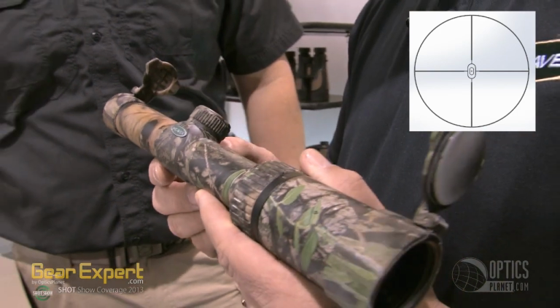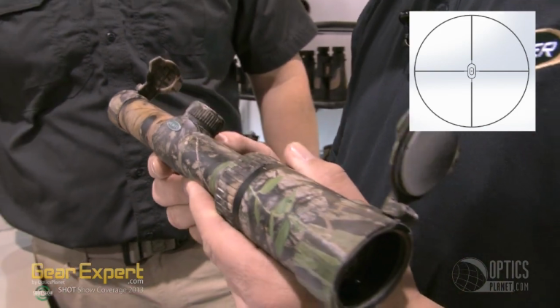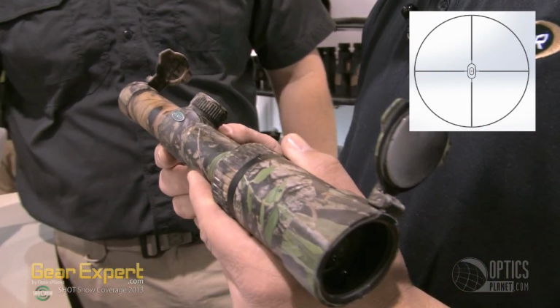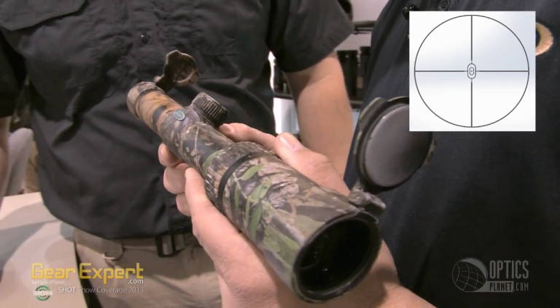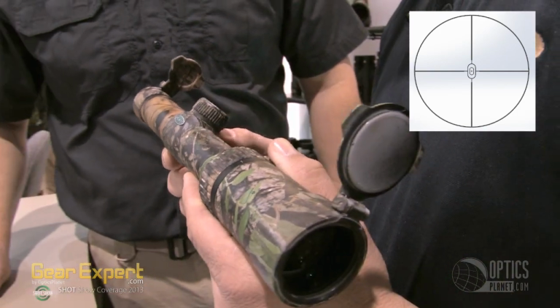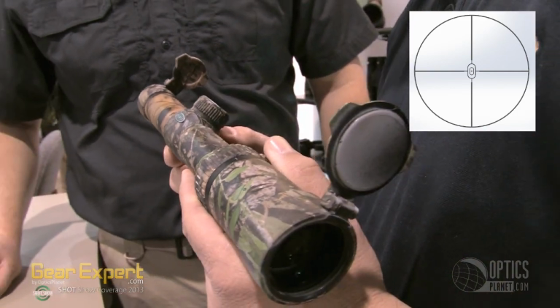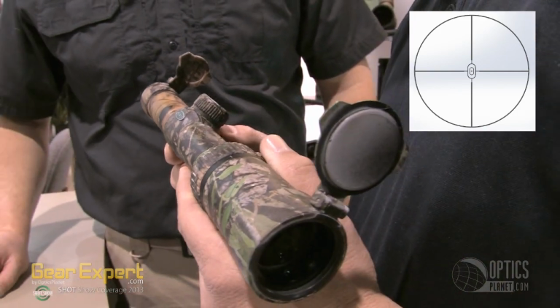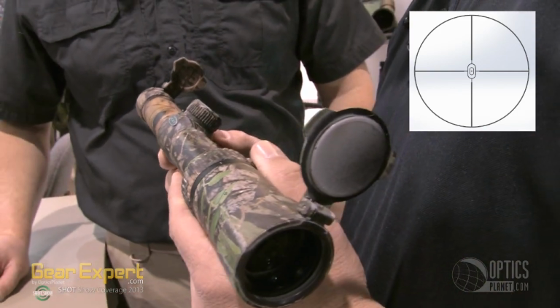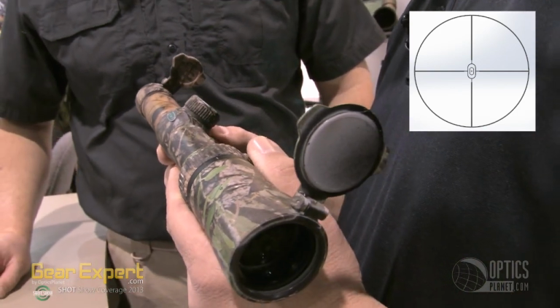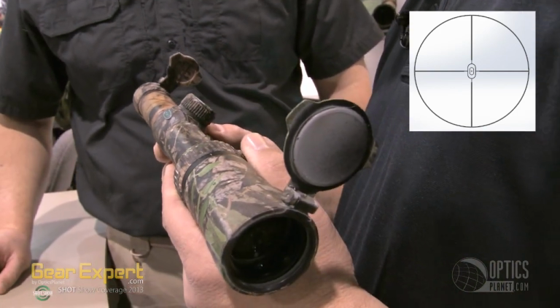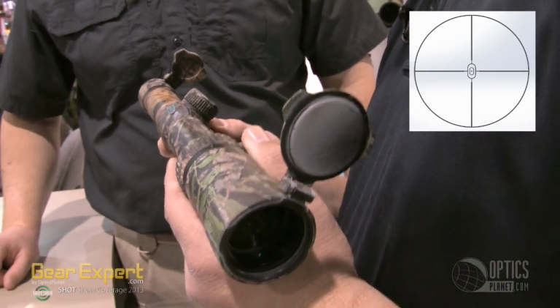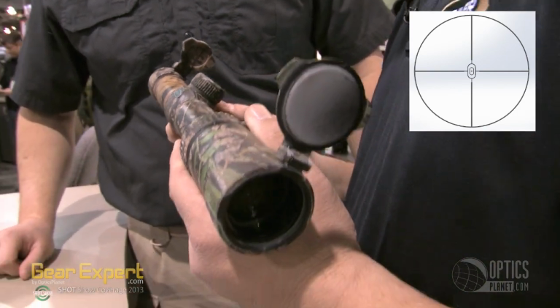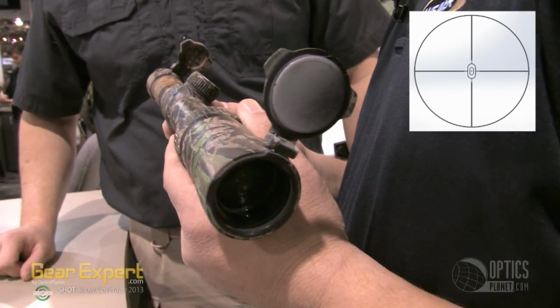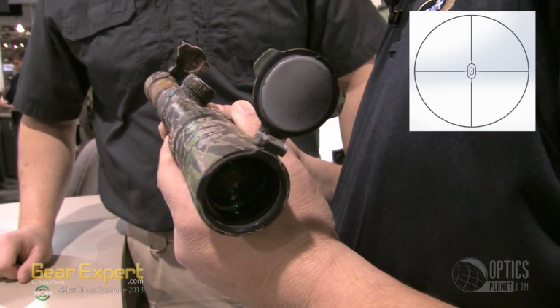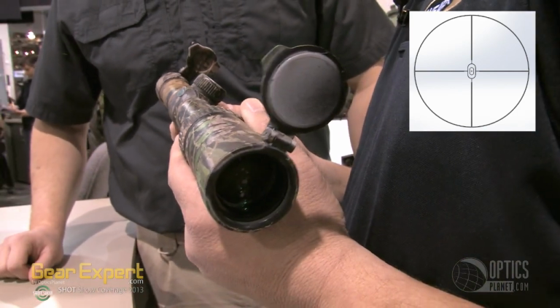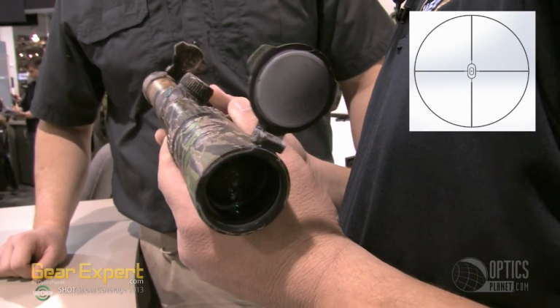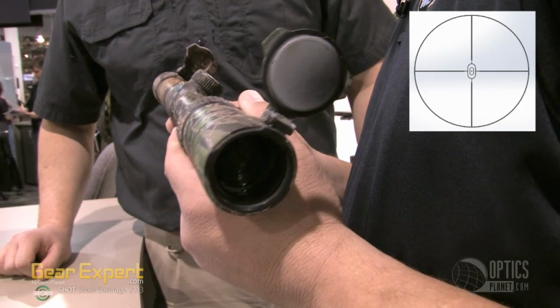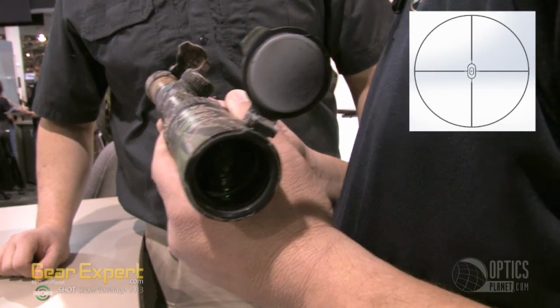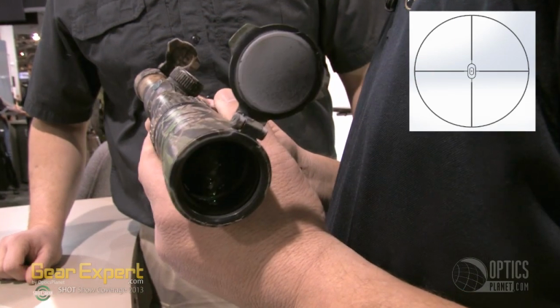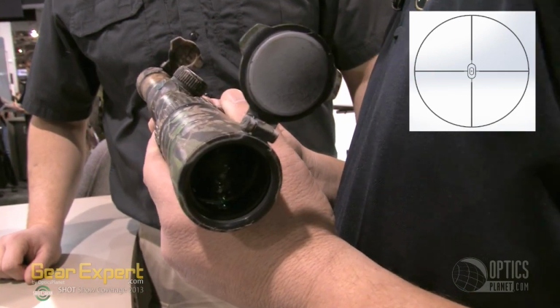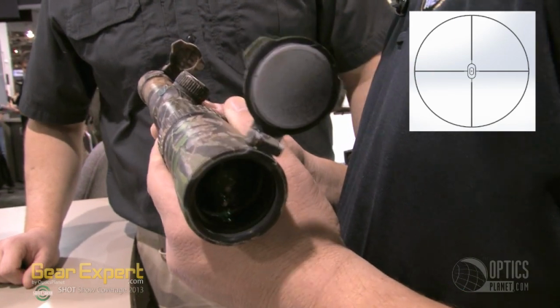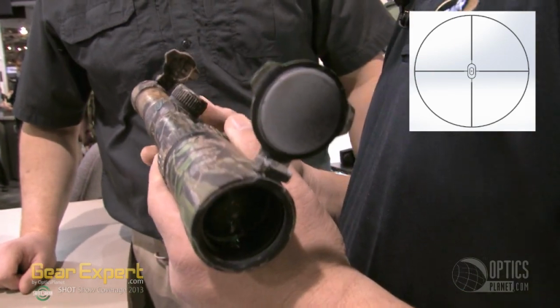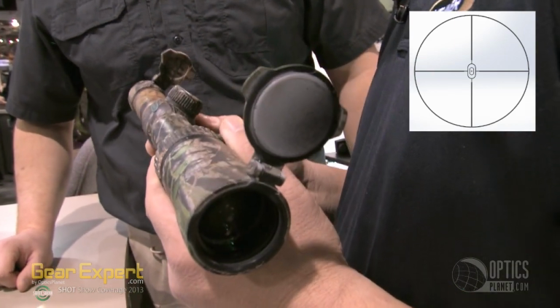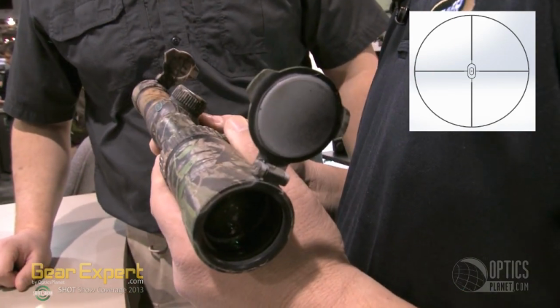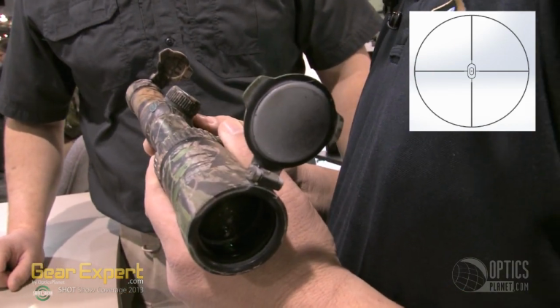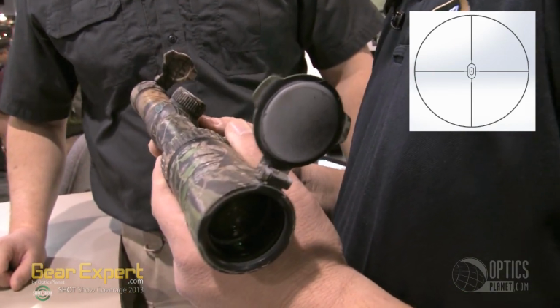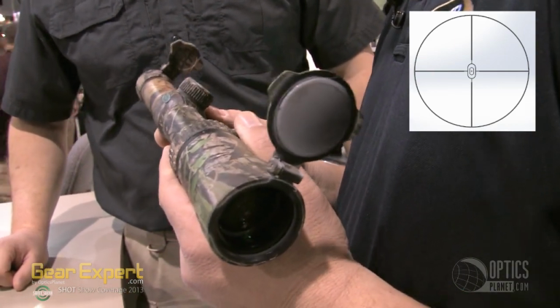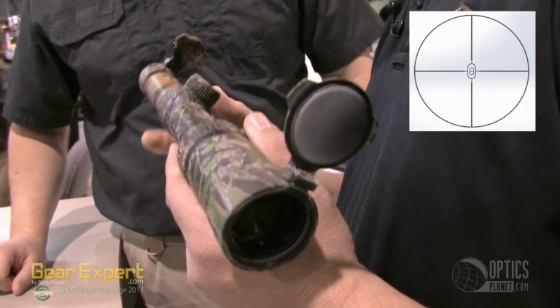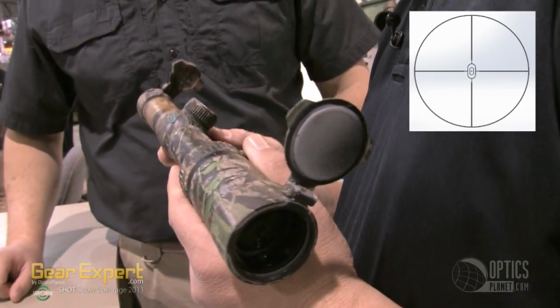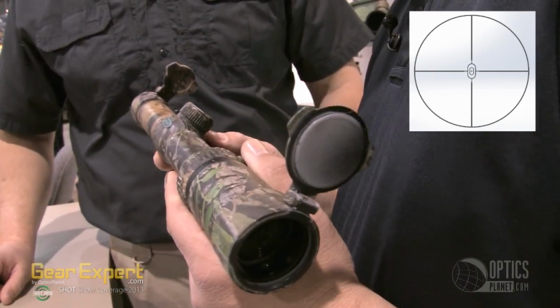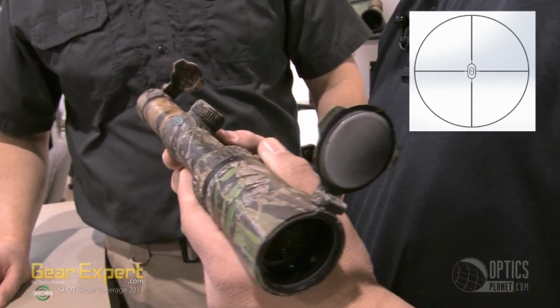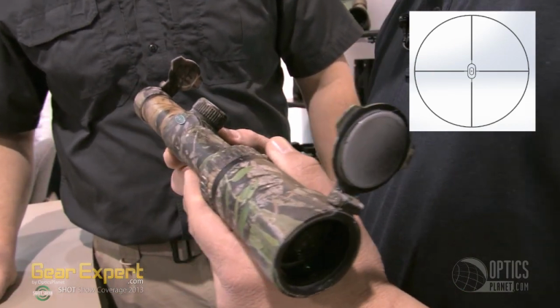The bottom extends to the wattle, so right in the center you've got the turkey's neck and the kill zone. It's a really nice reticle to look at — it draws your eye to the center and makes it simple to use on turkey hunting.